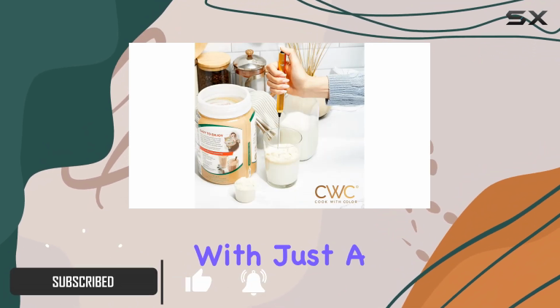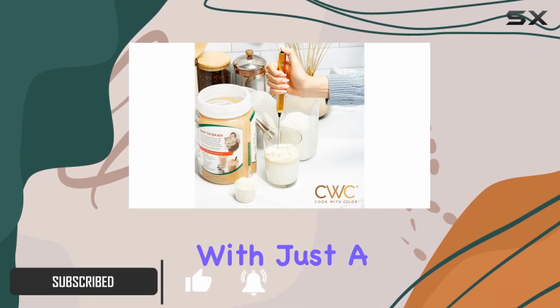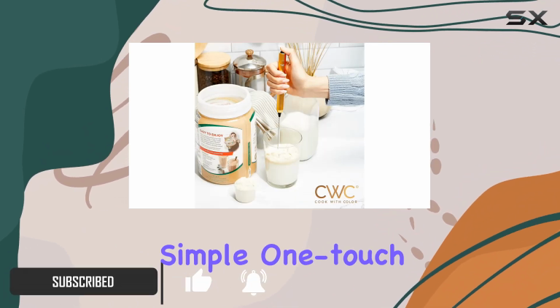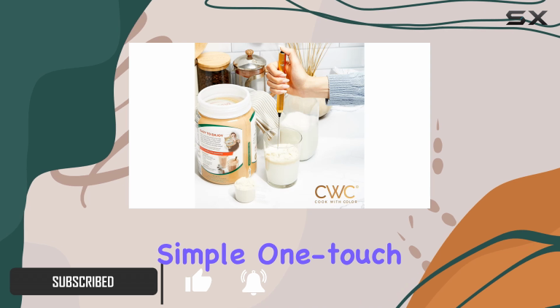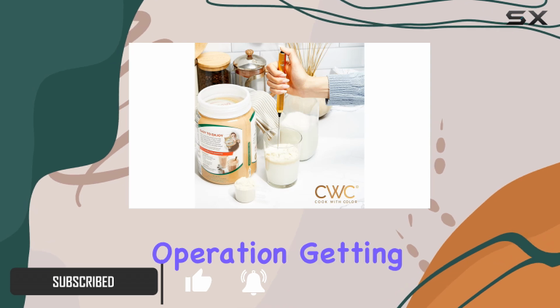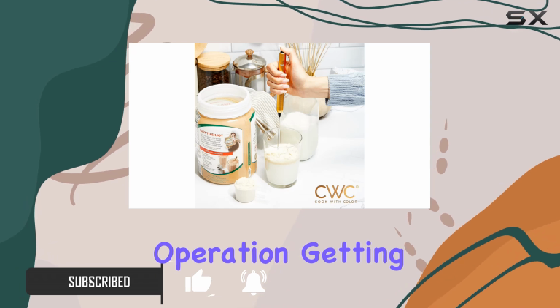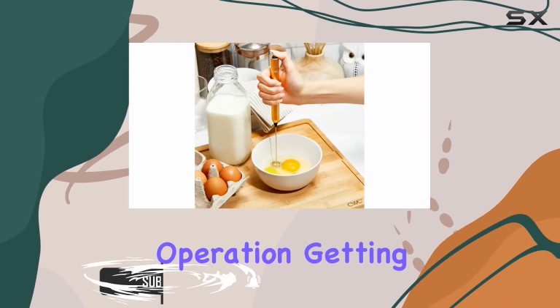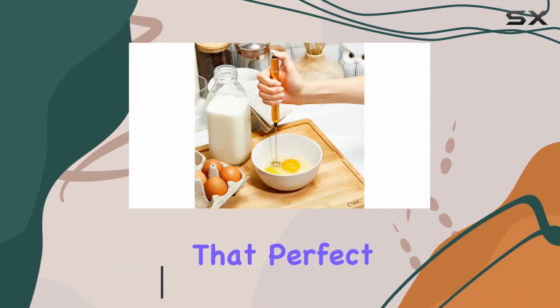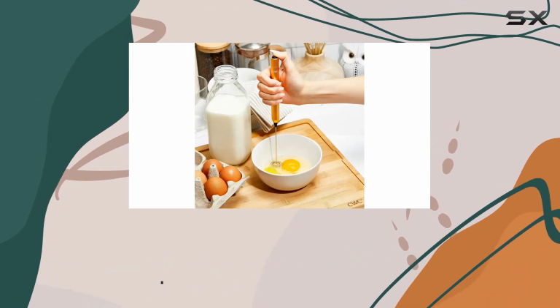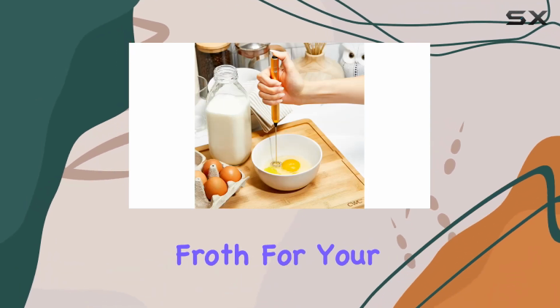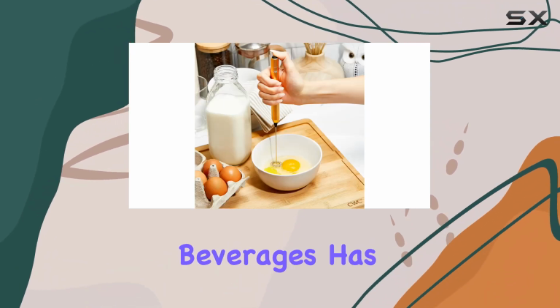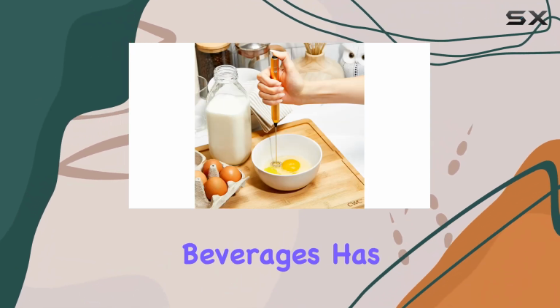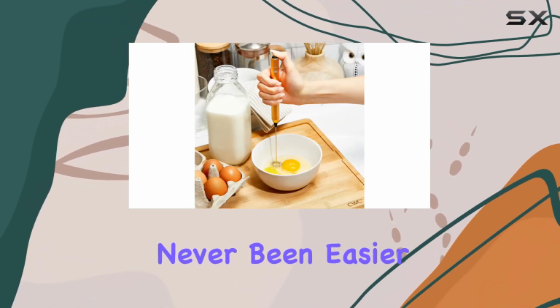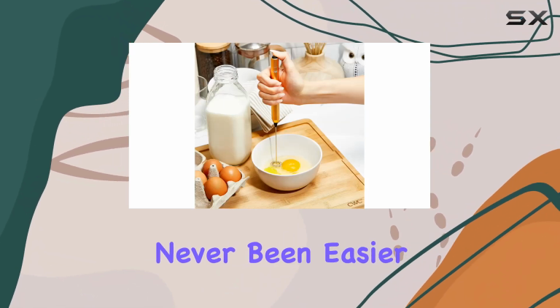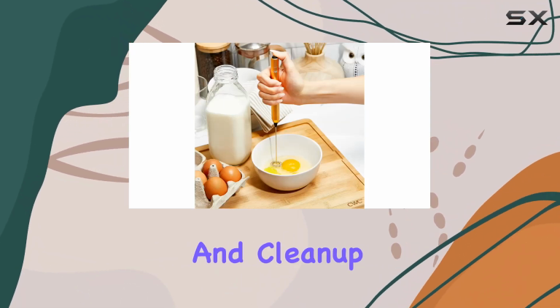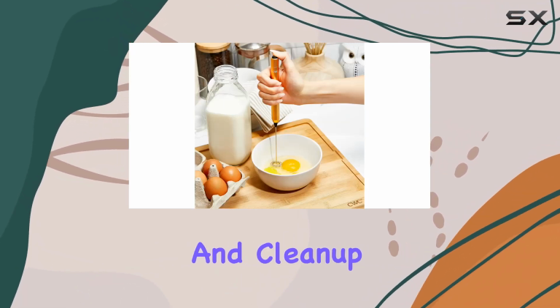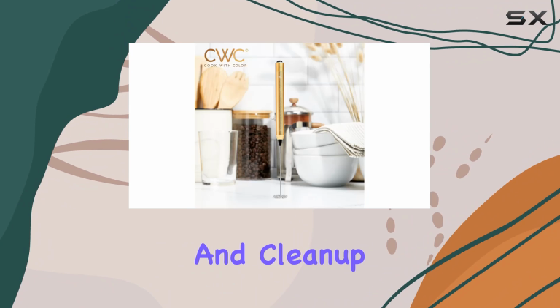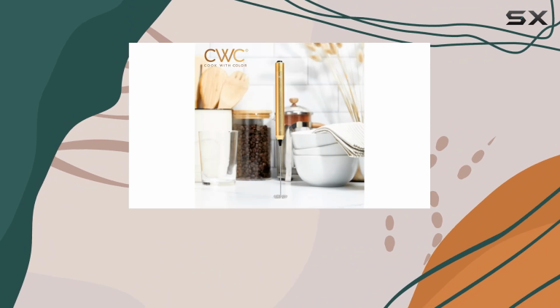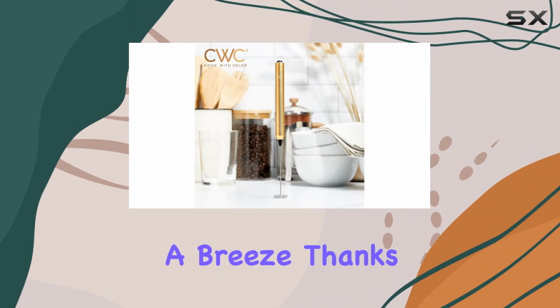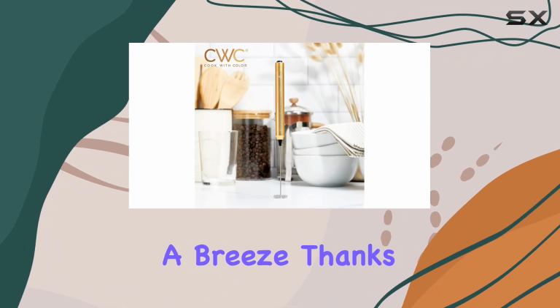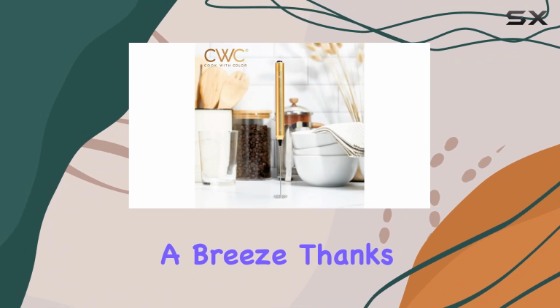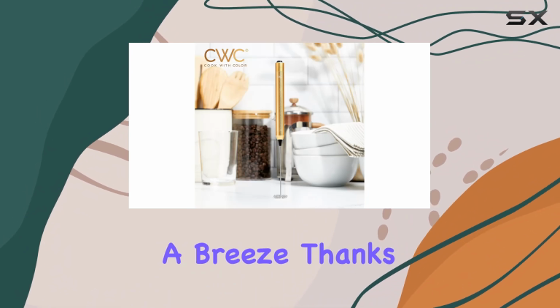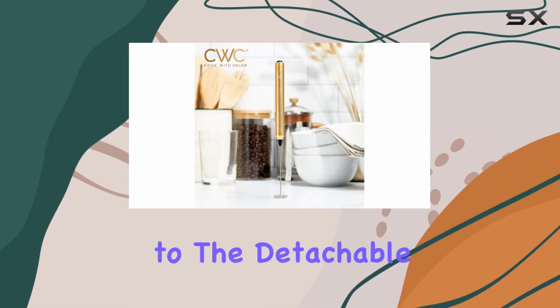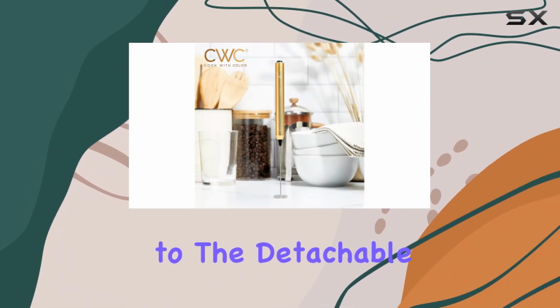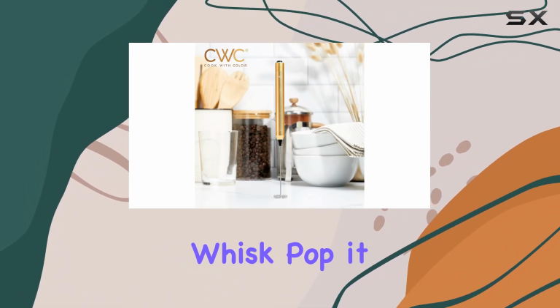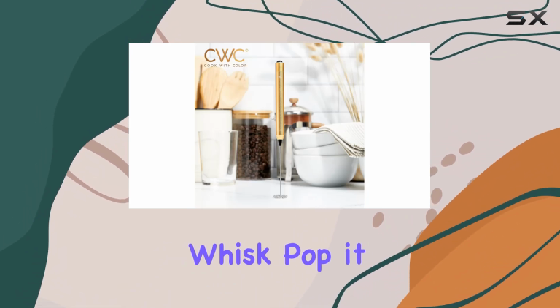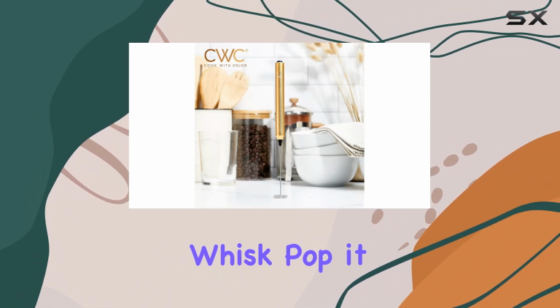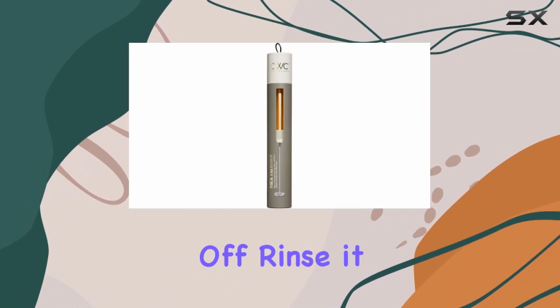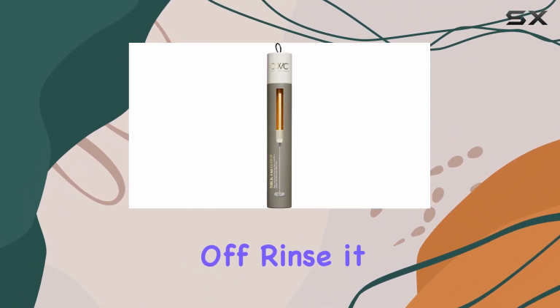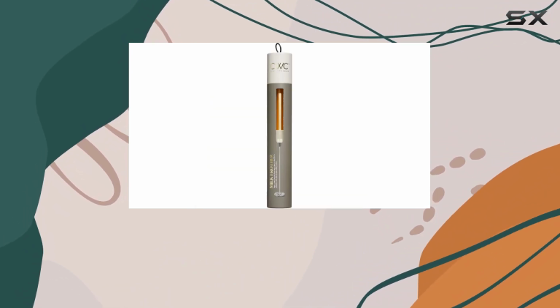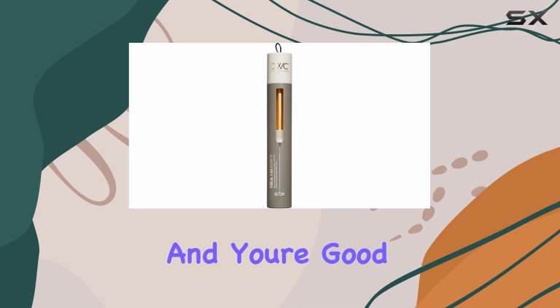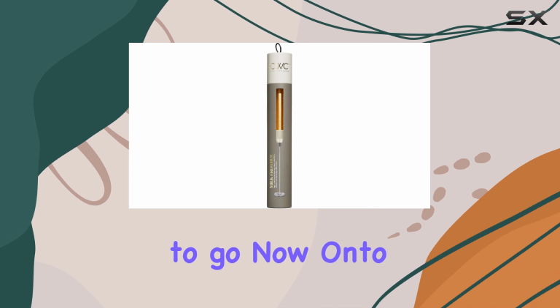With just a simple one-touch operation, getting that perfect froth for your beverages has never been easier. And clean up? A breeze, thanks to the detachable whisk. Pop it off, rinse it, and you're good to go.